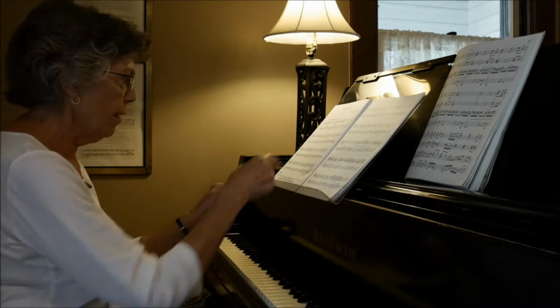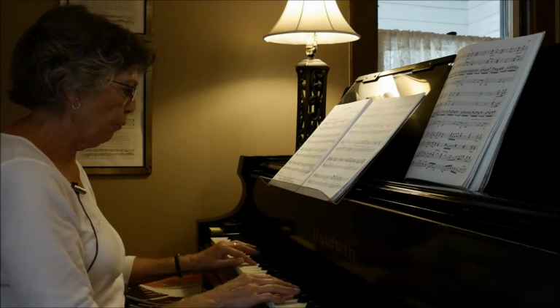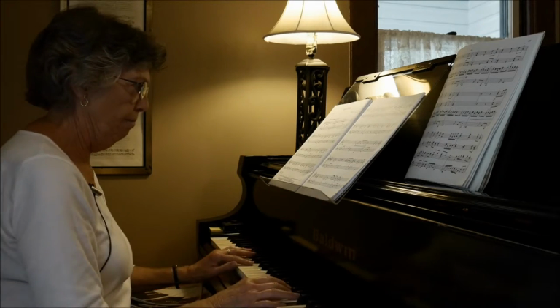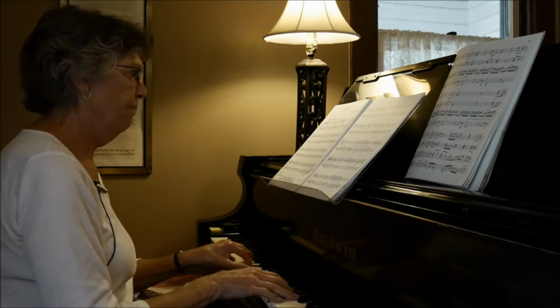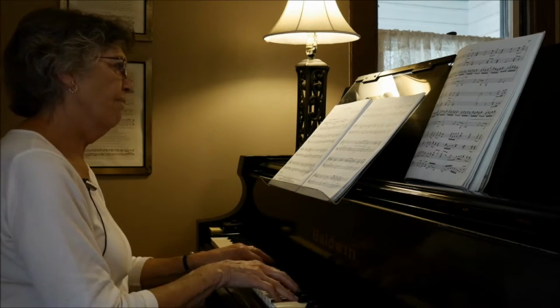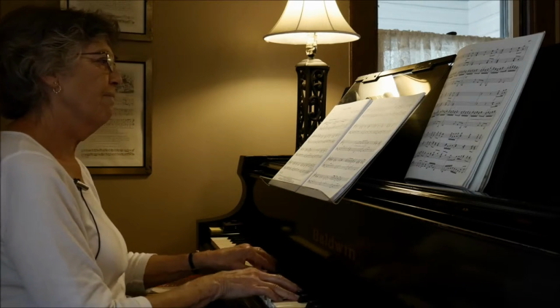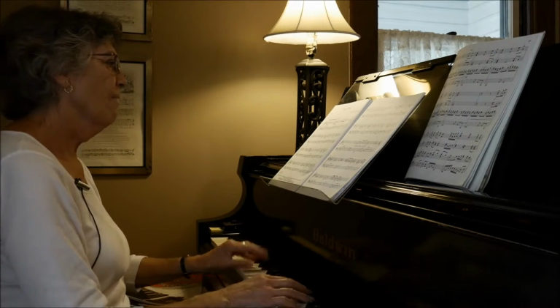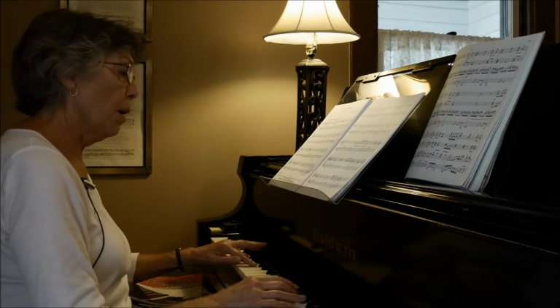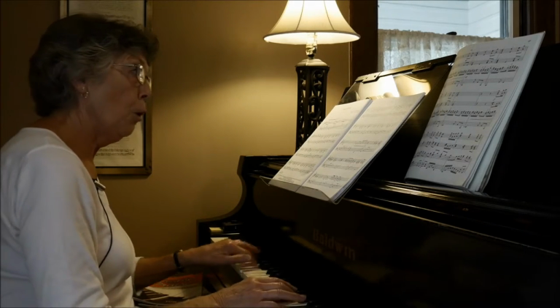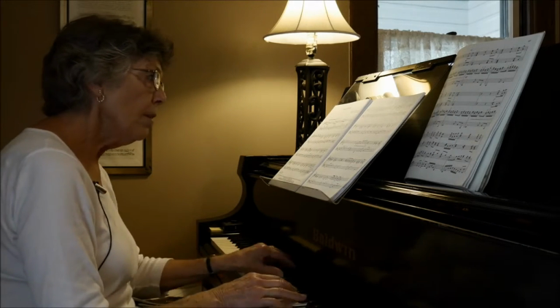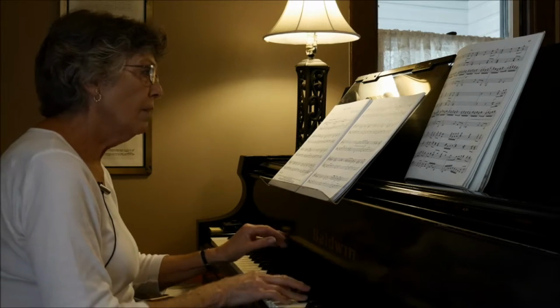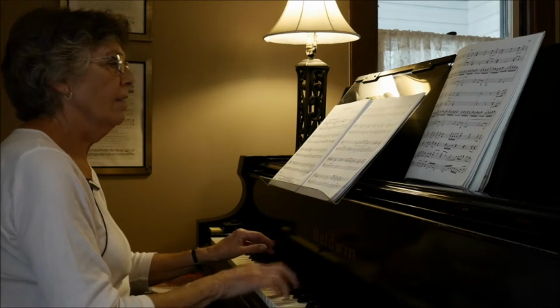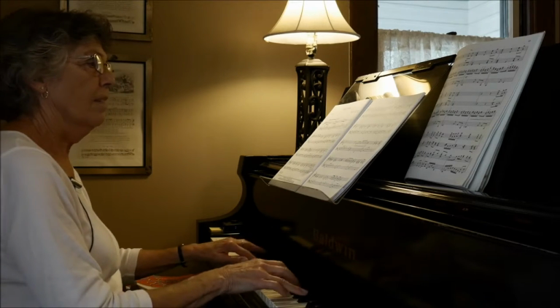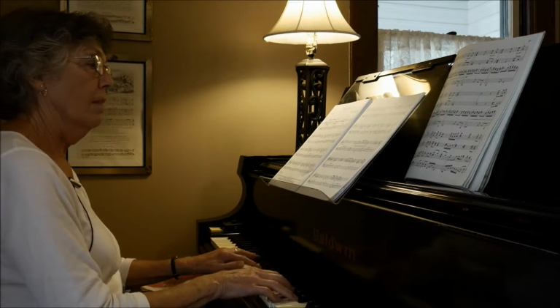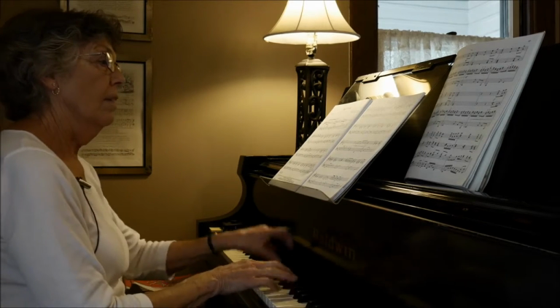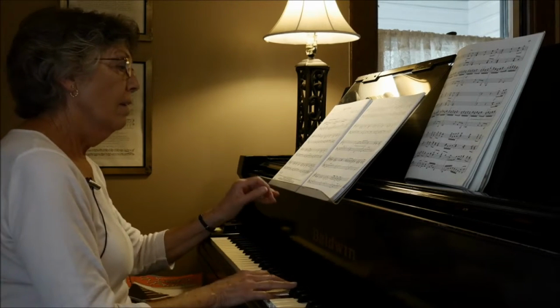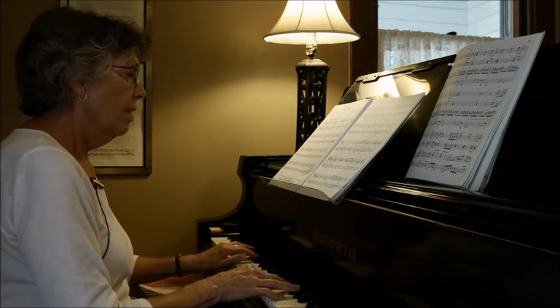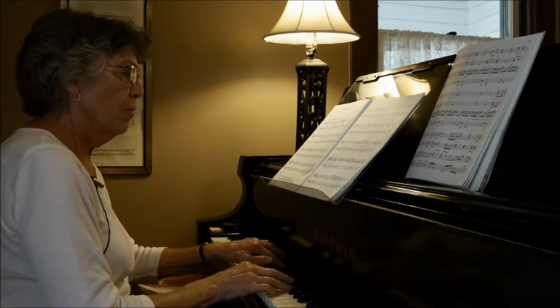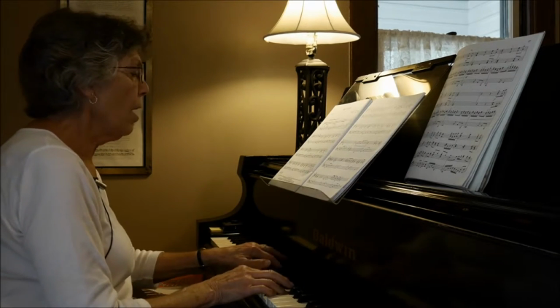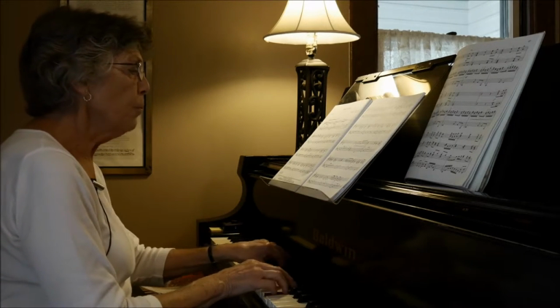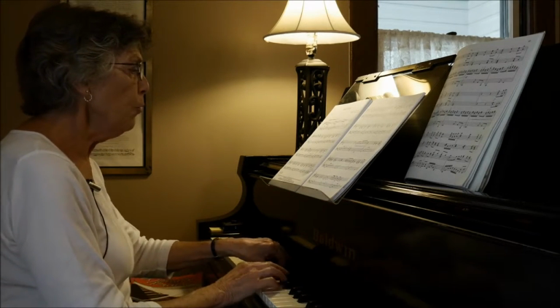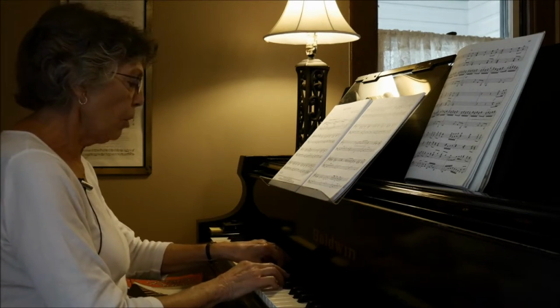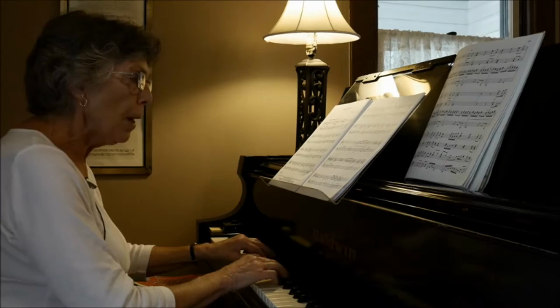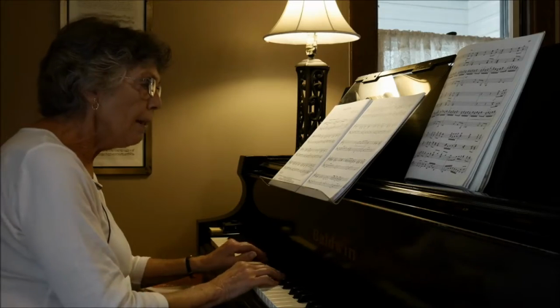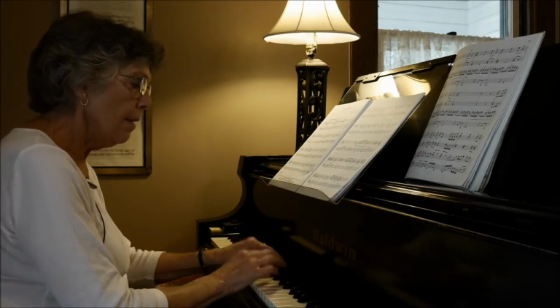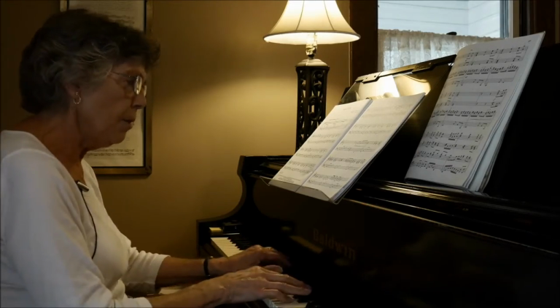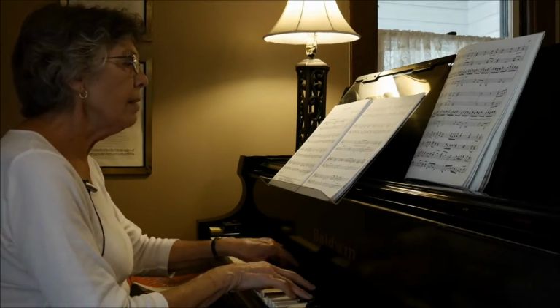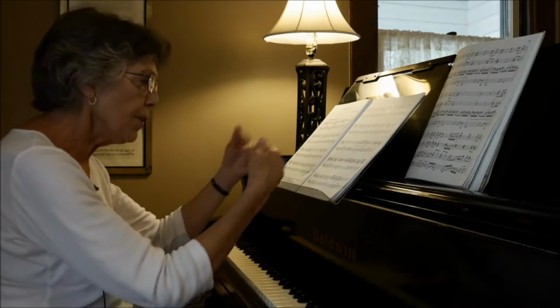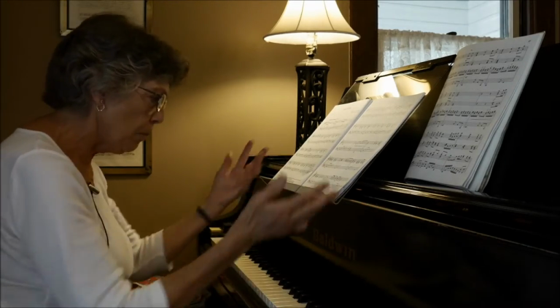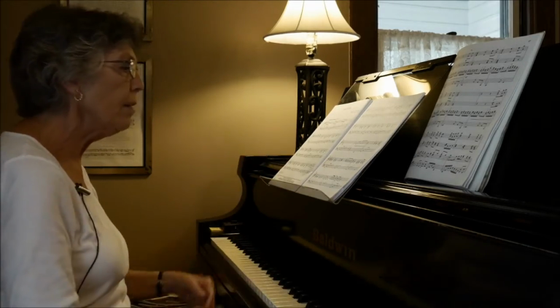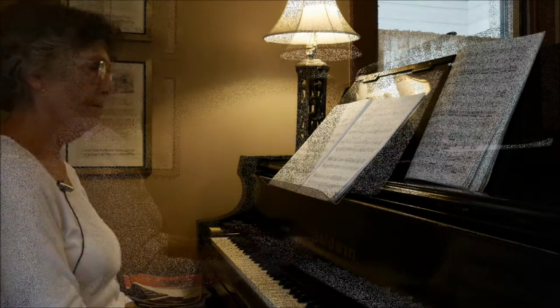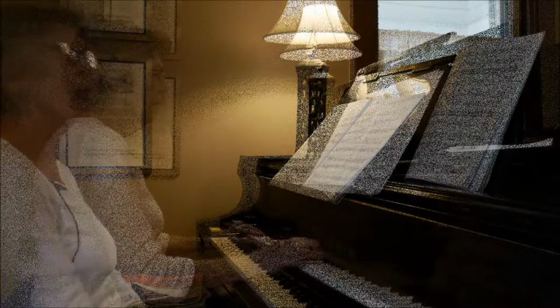This is perfect. I'm close — don't have to move. I'm close to my hands, I can see my keys, see my music, et cetera.